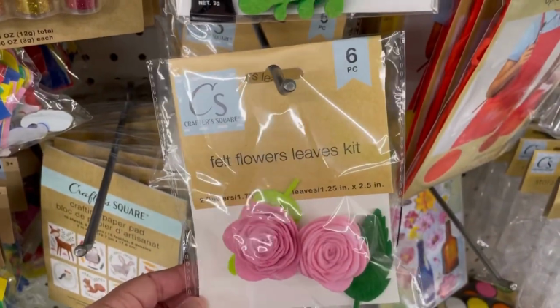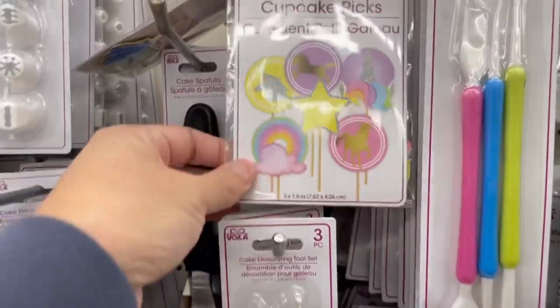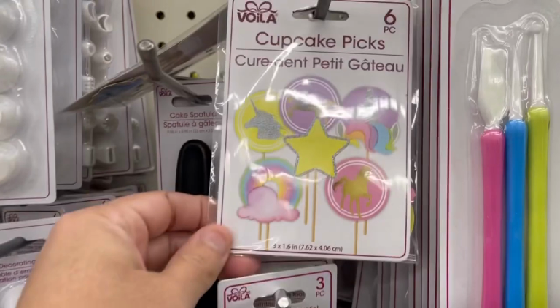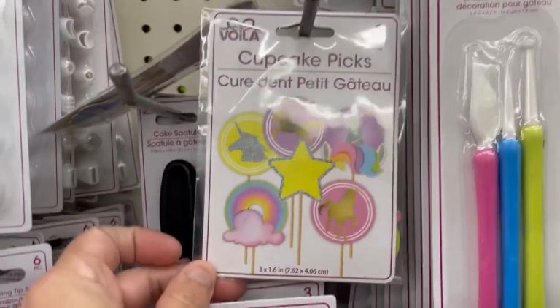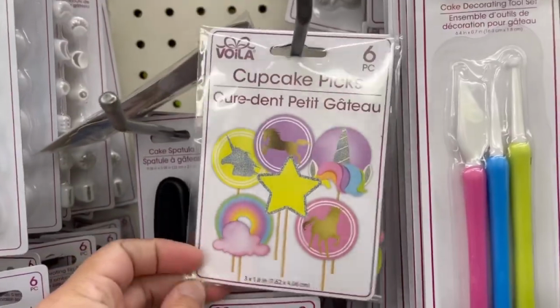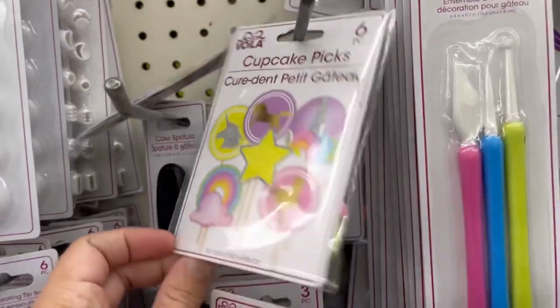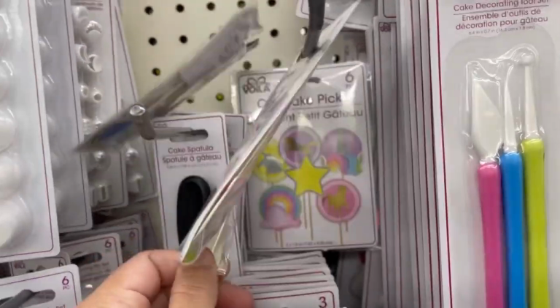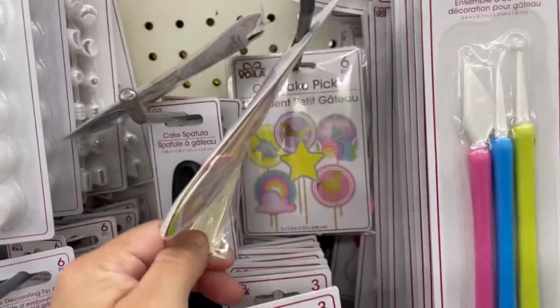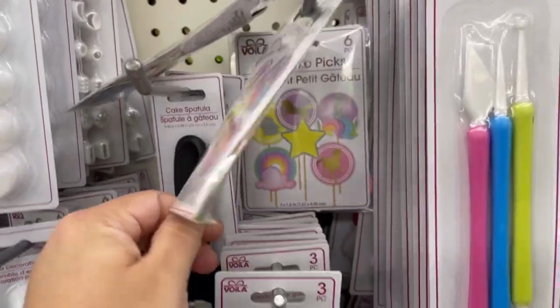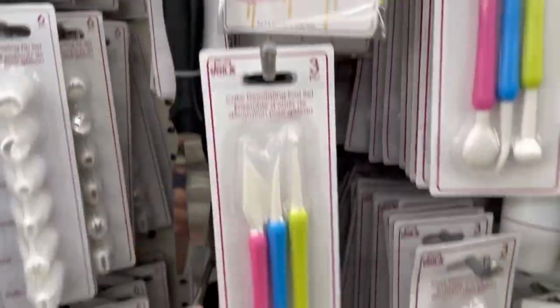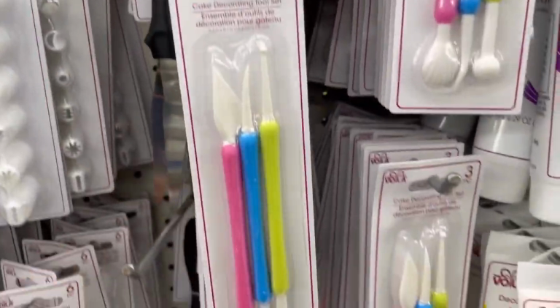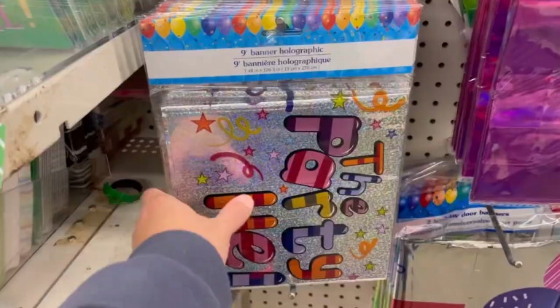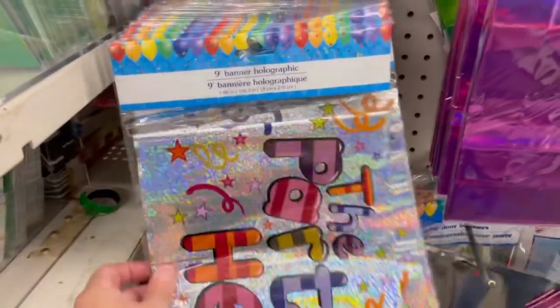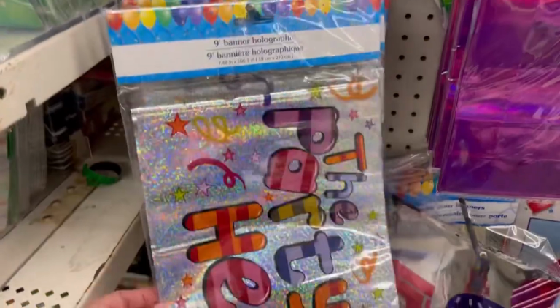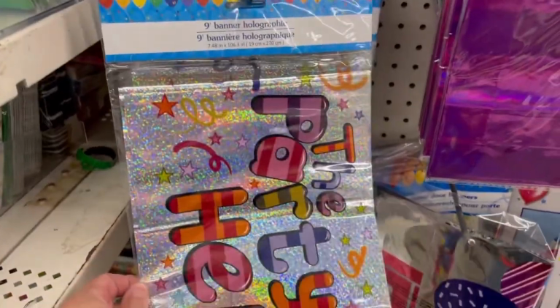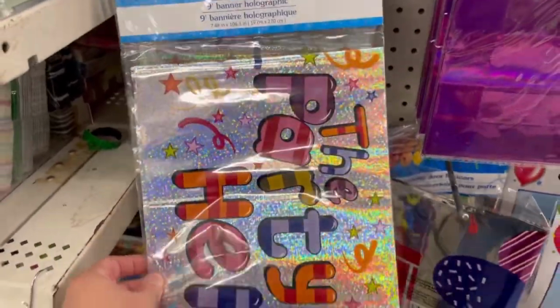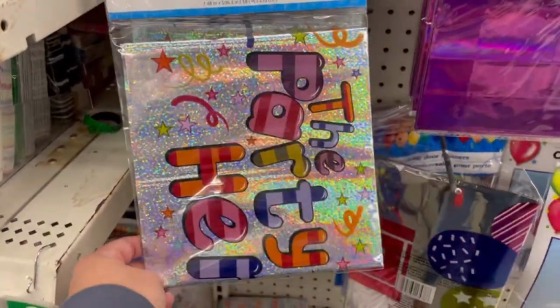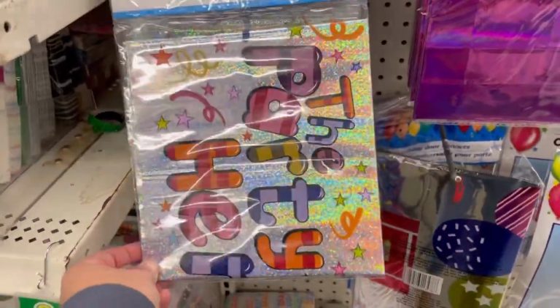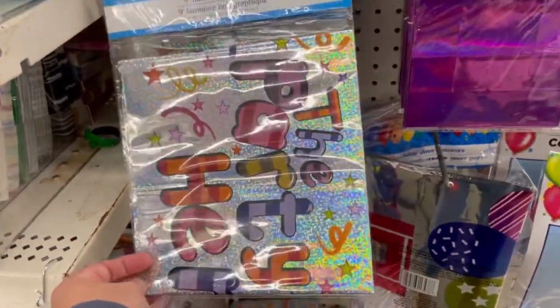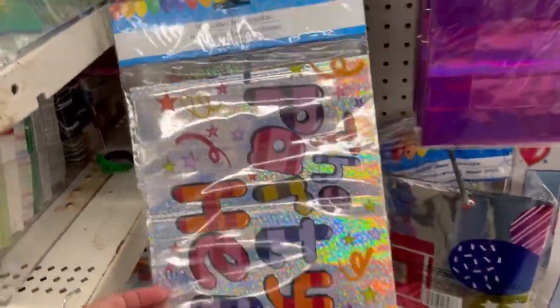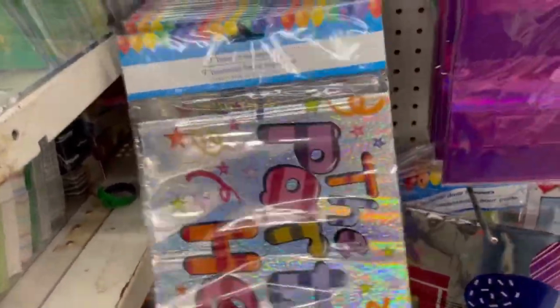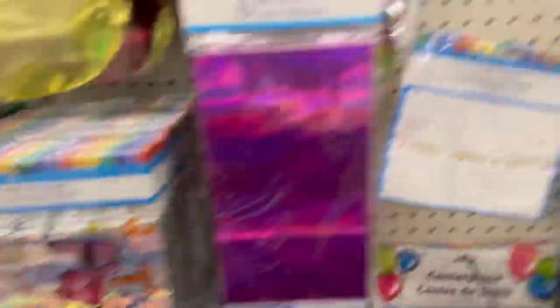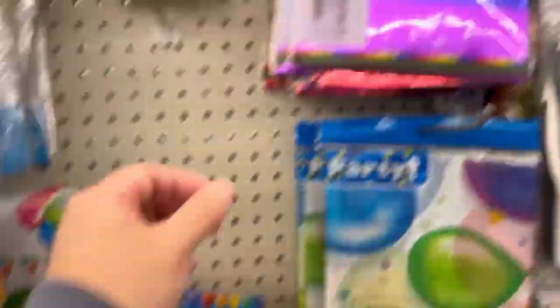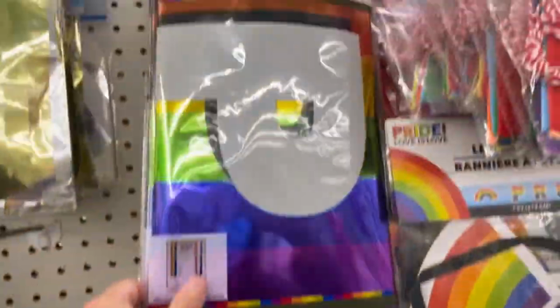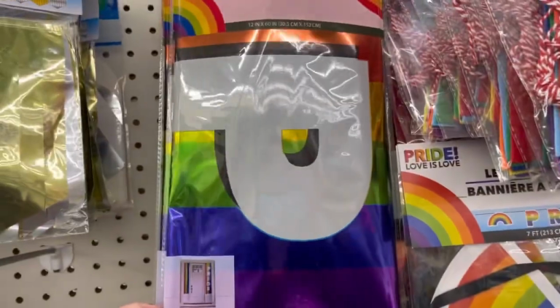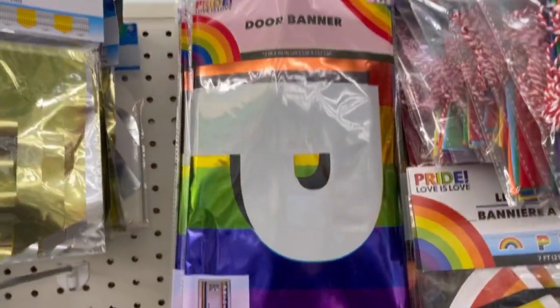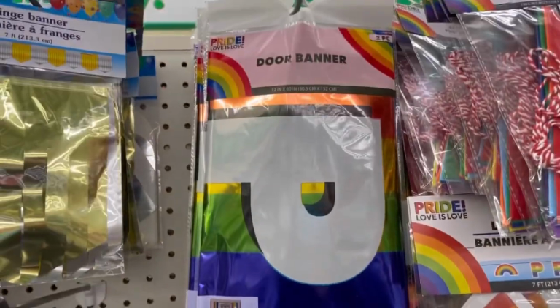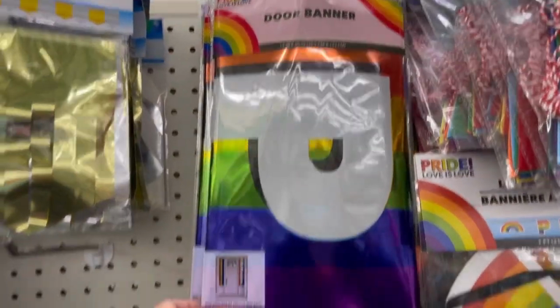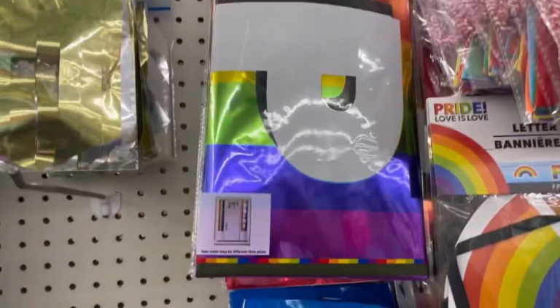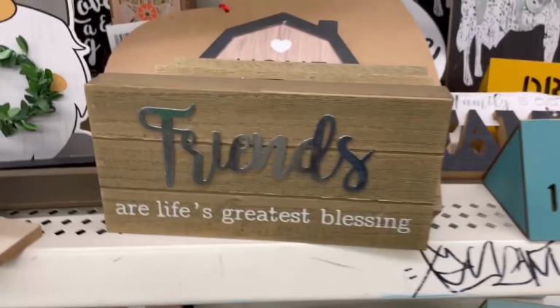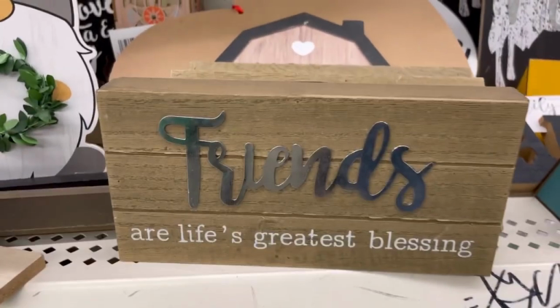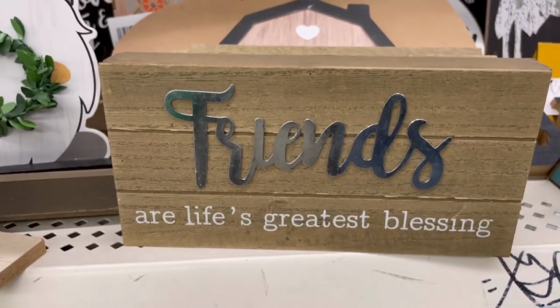Oh my god, they have these cupcake cakes. These are so cute. Oh my god, this is a cute banner. And then the door banner, cool. That is so cute.